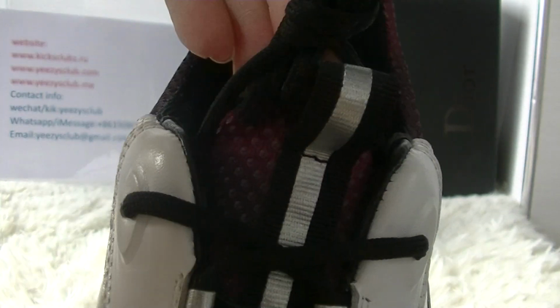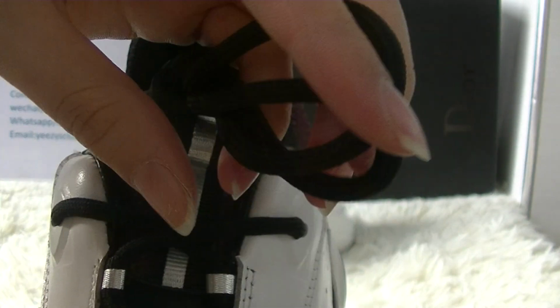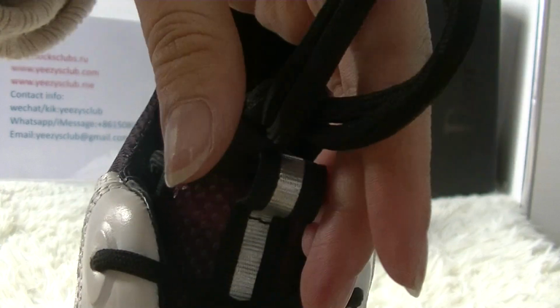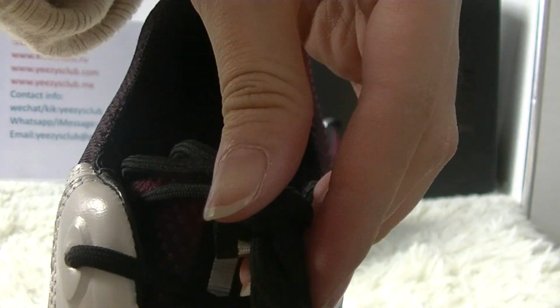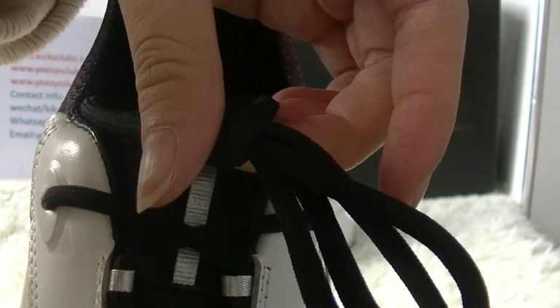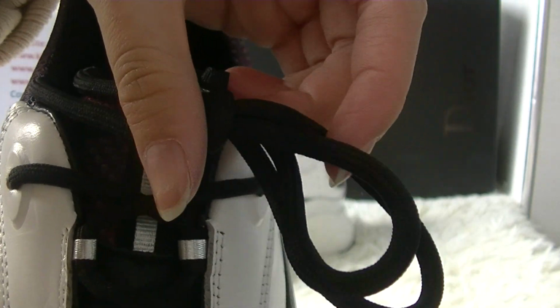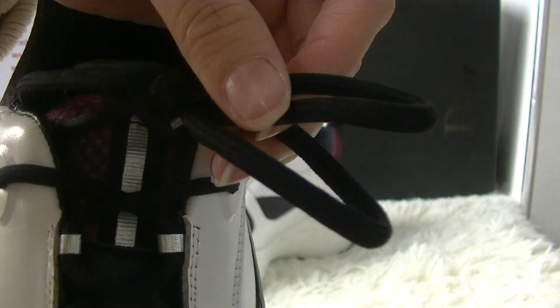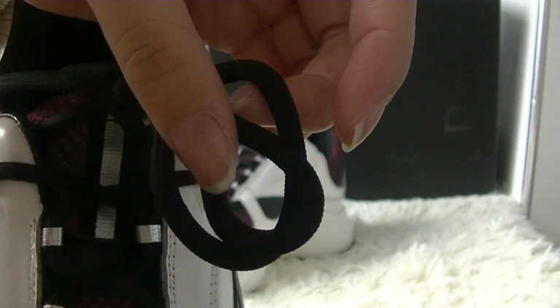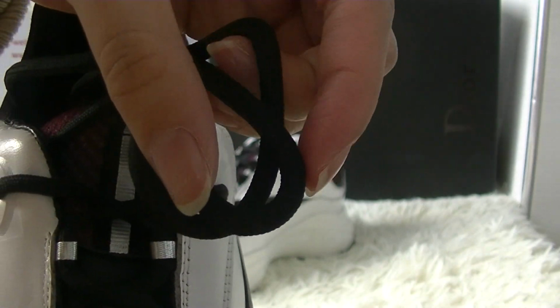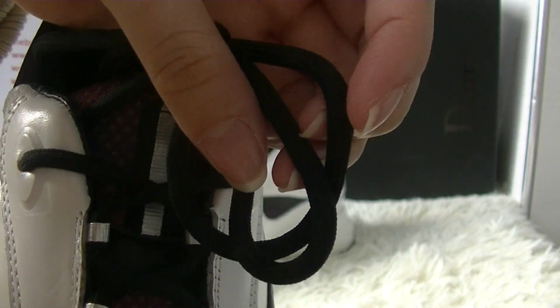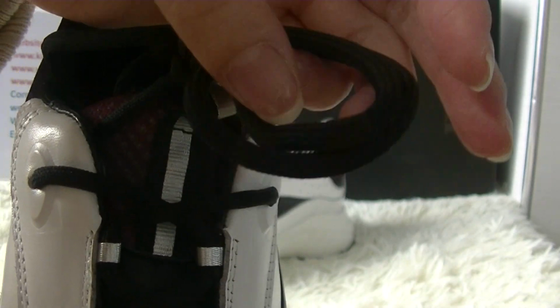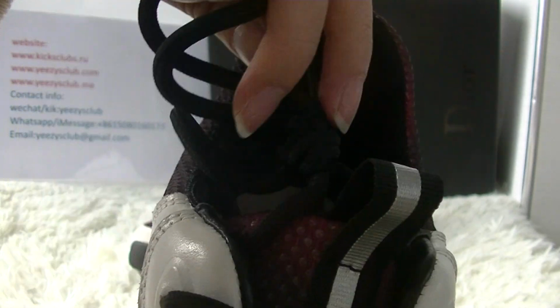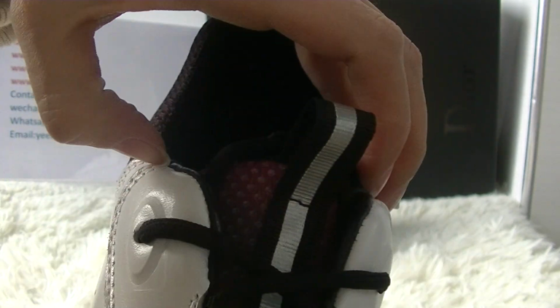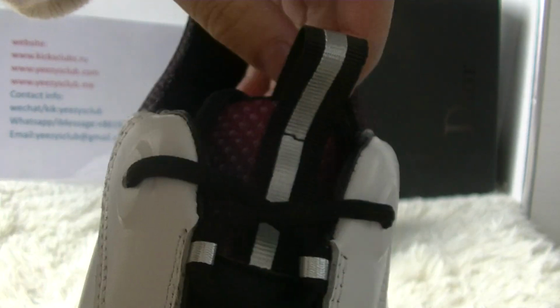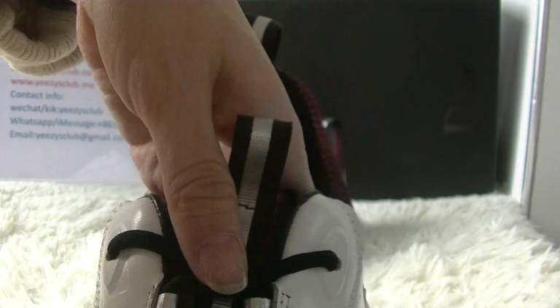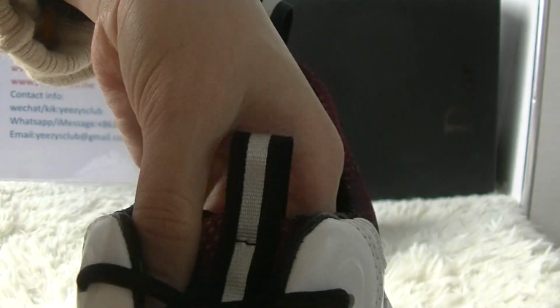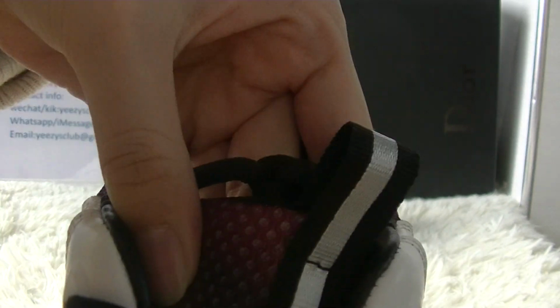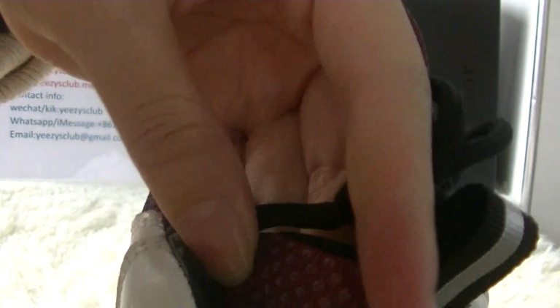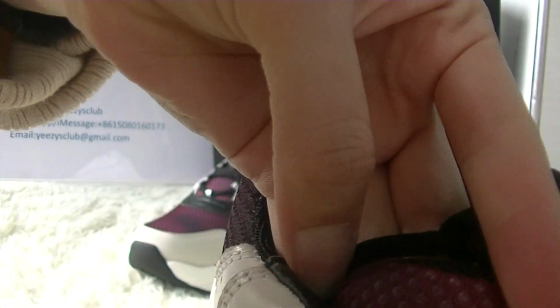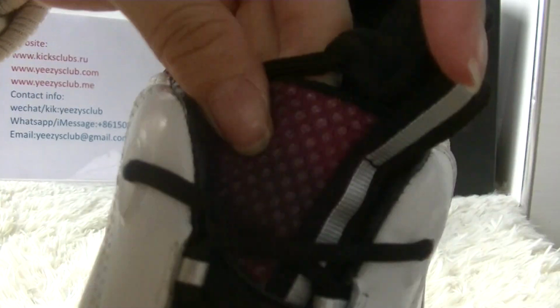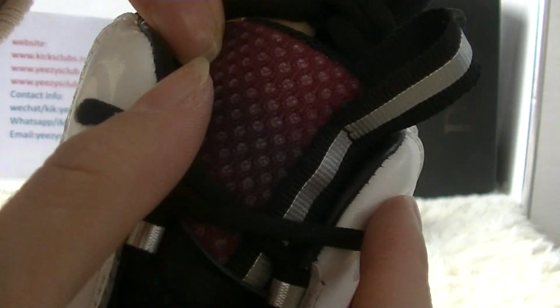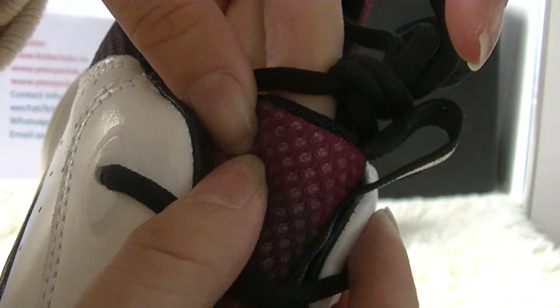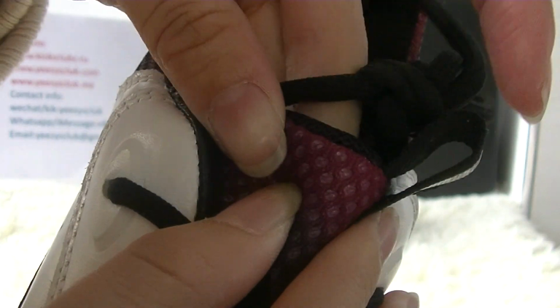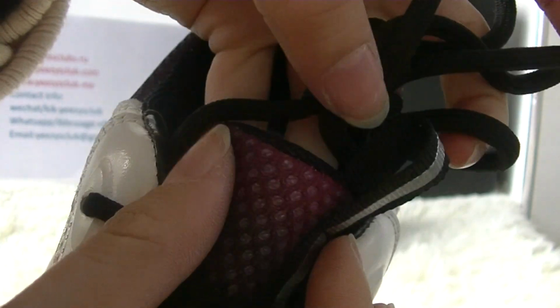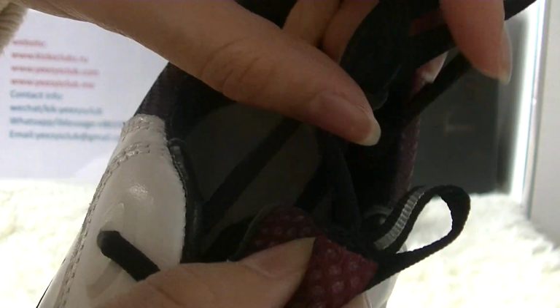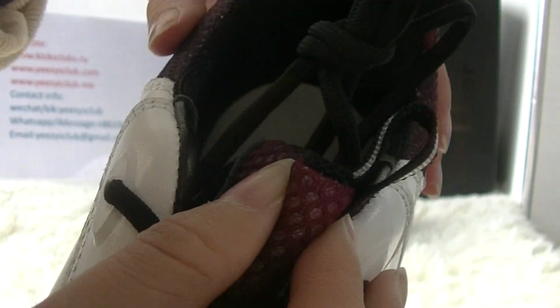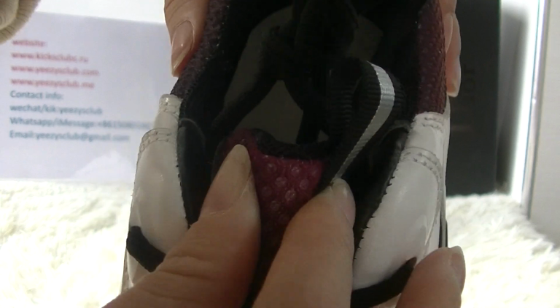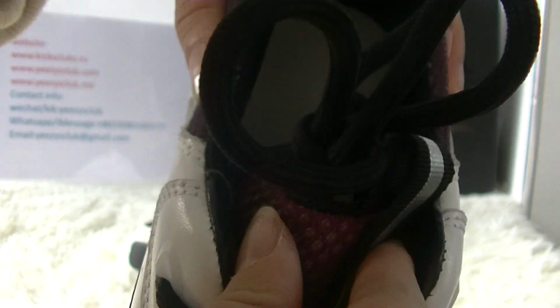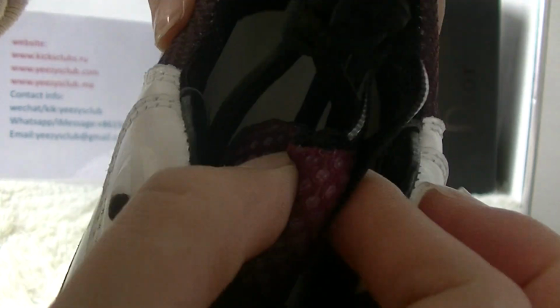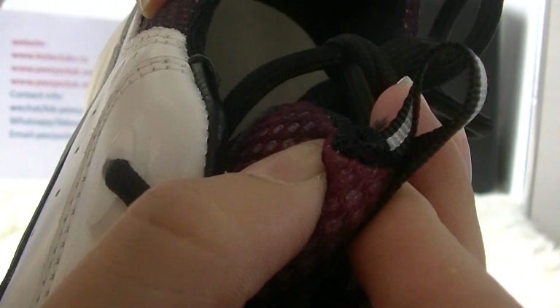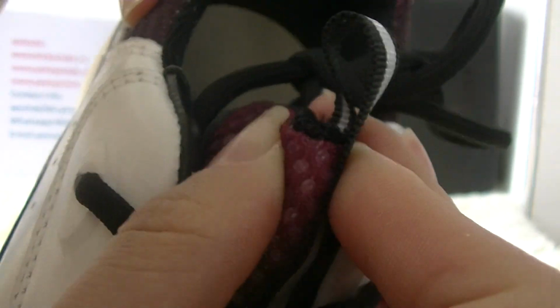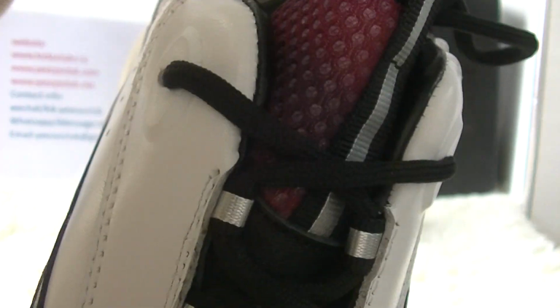It has a black lock shoelace, and the shoe tongue is also very soft and light.